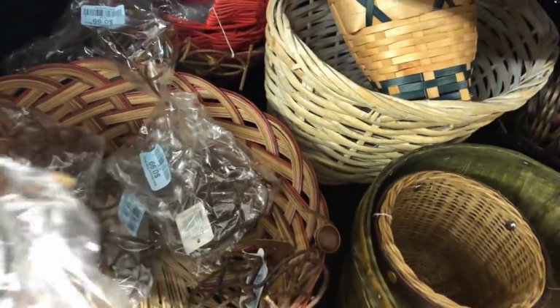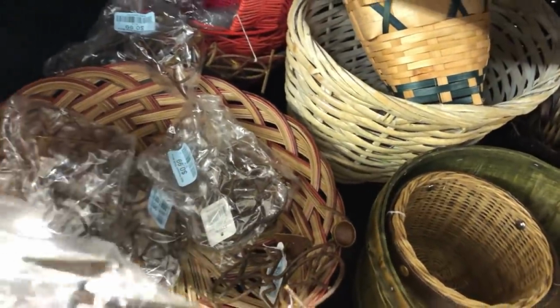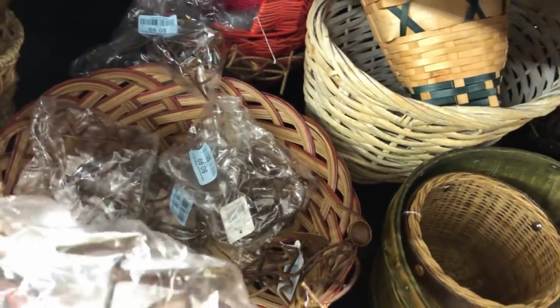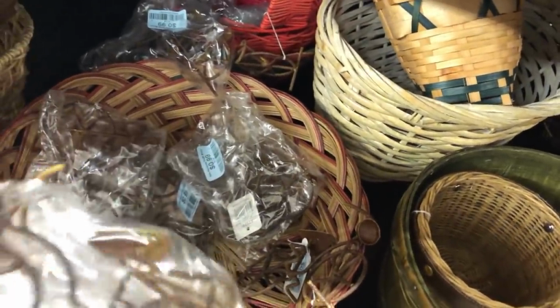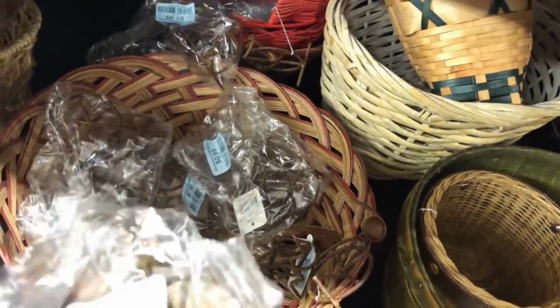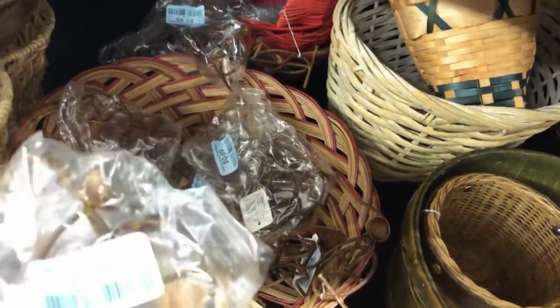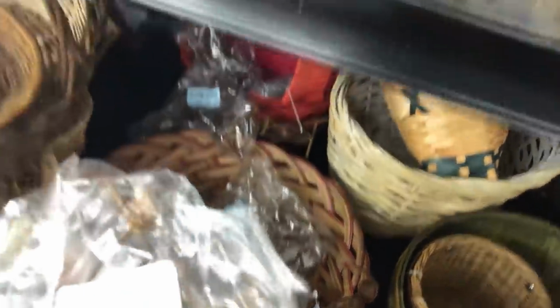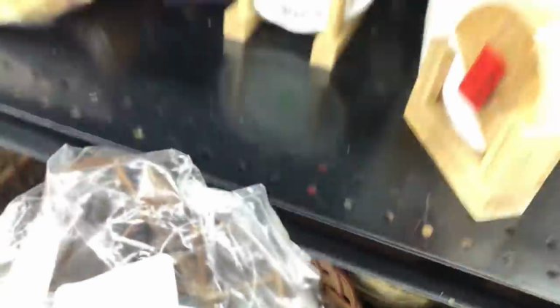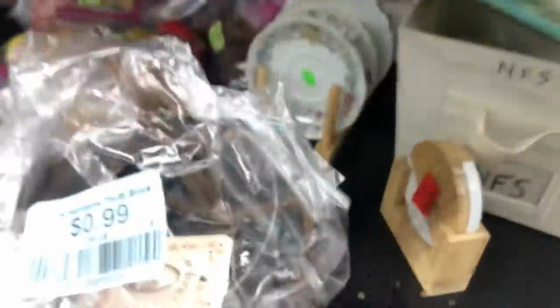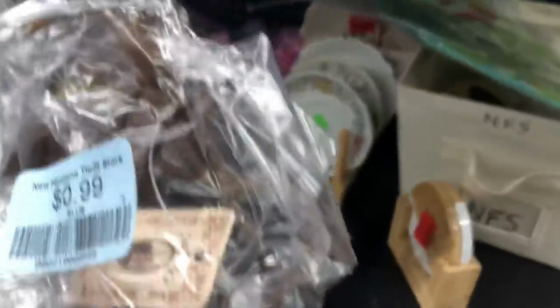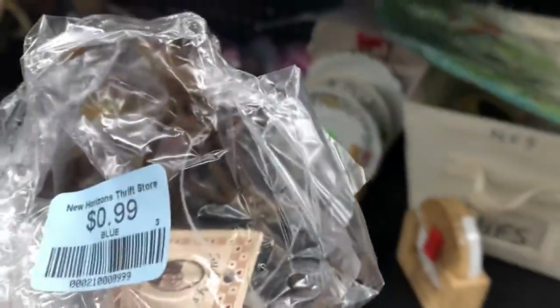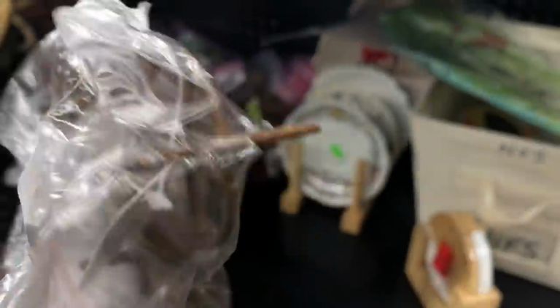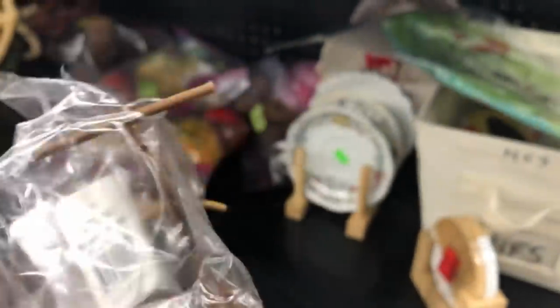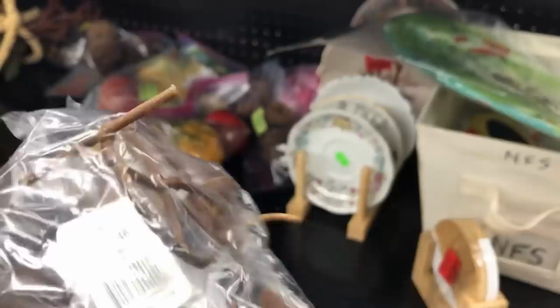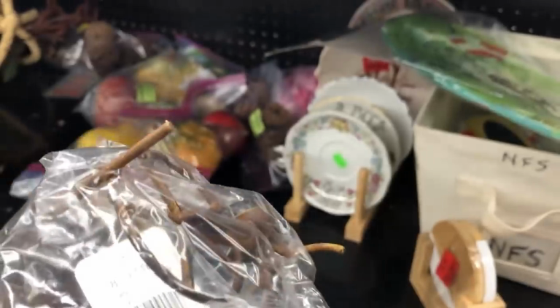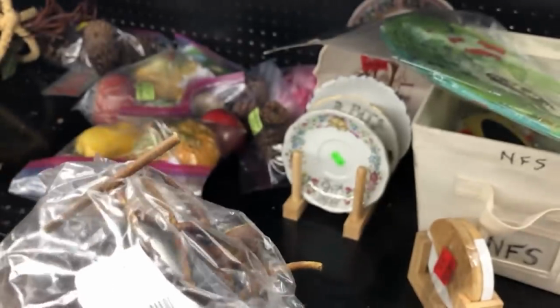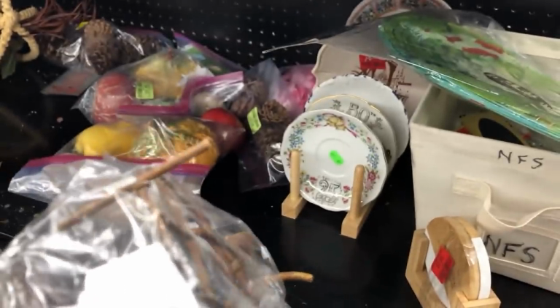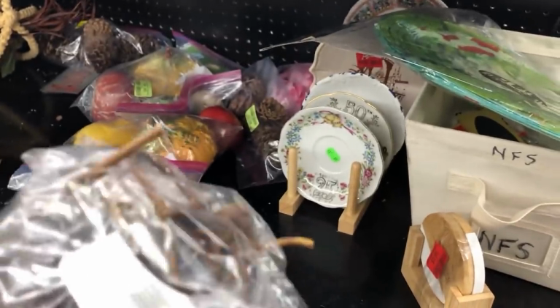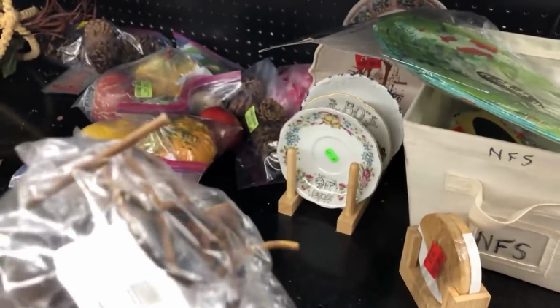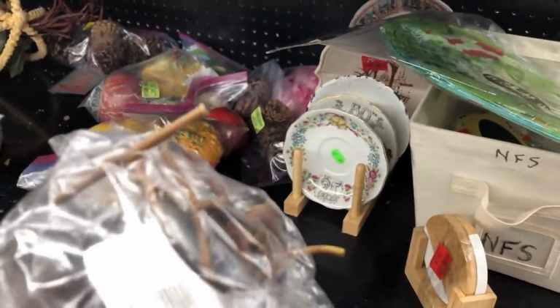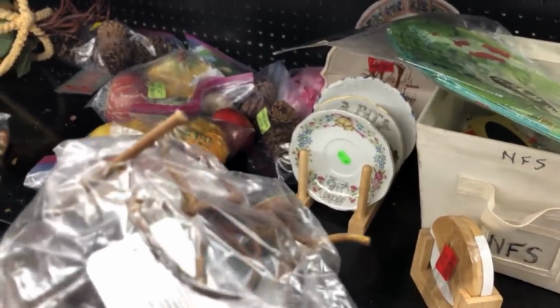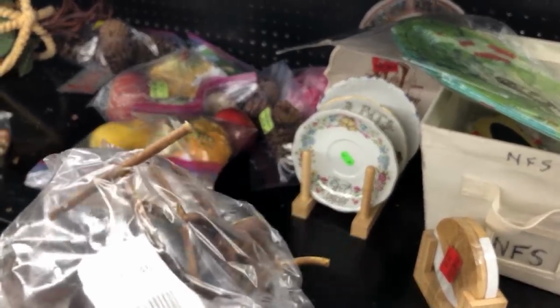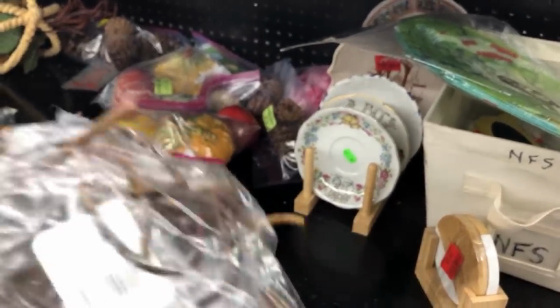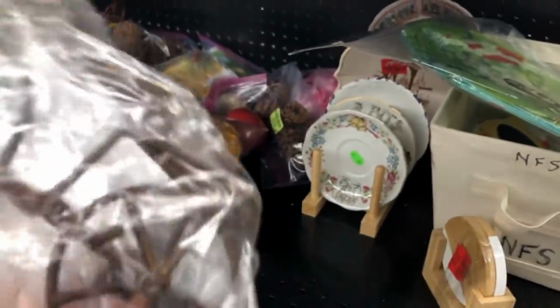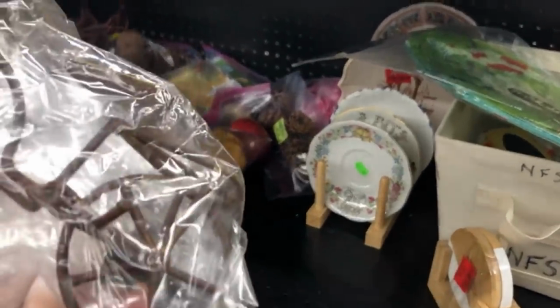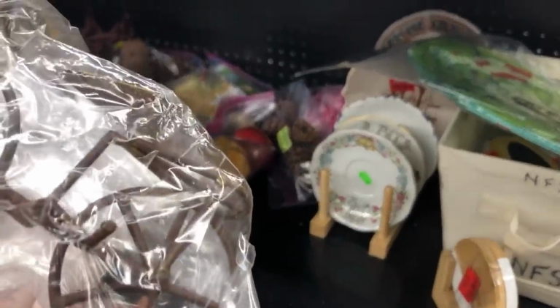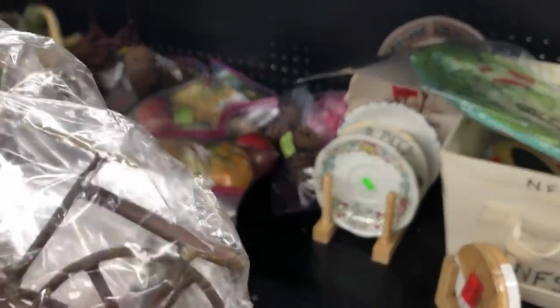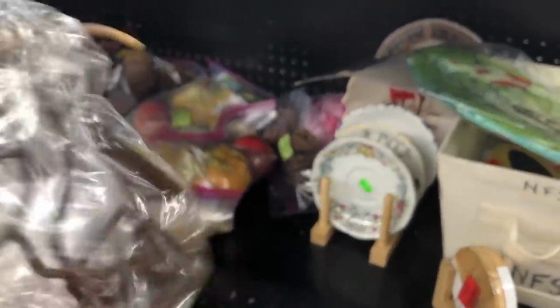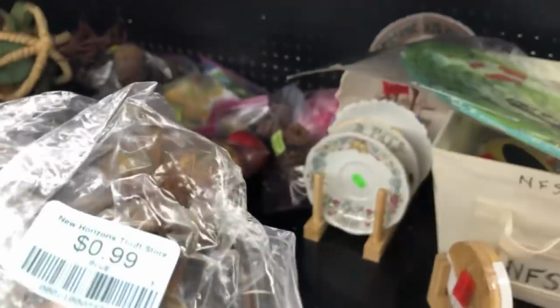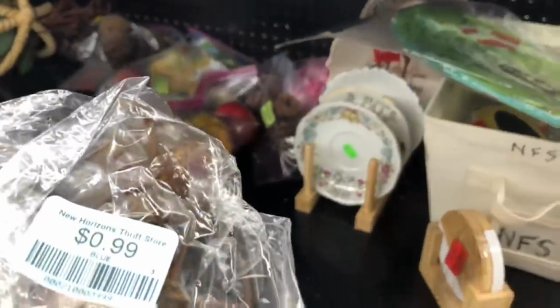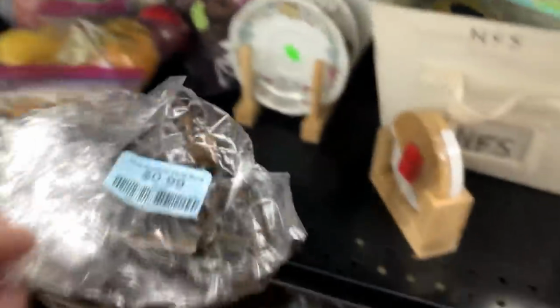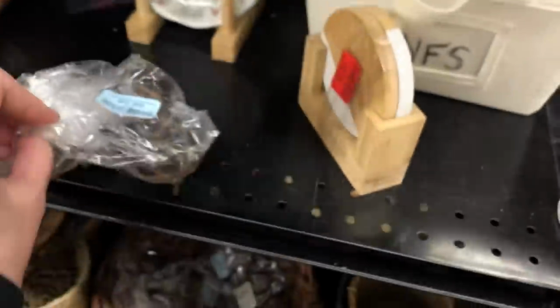Little metal bicycles — probably Hobby Lobby or Walmart. They still have the tag on it: 'mini garden decor bicycle.' Those would be half price.